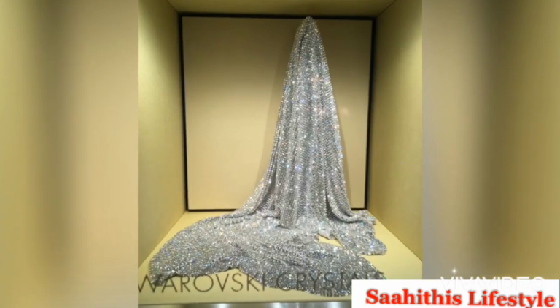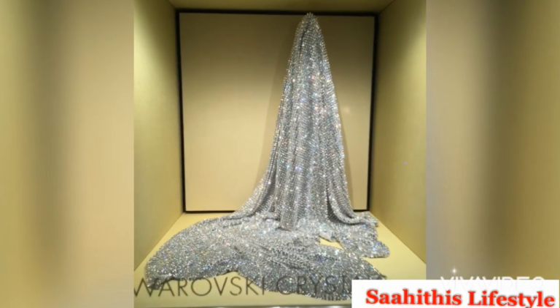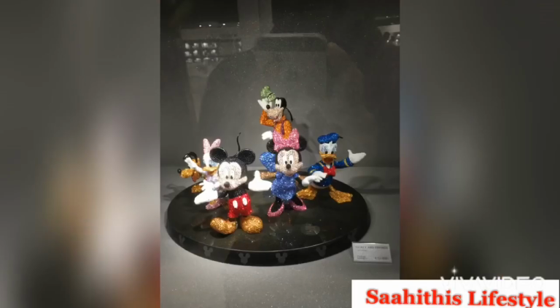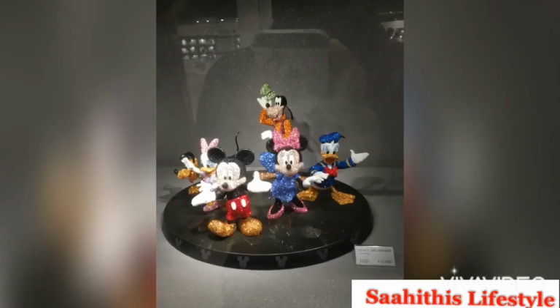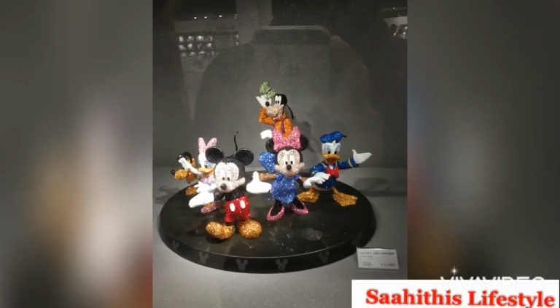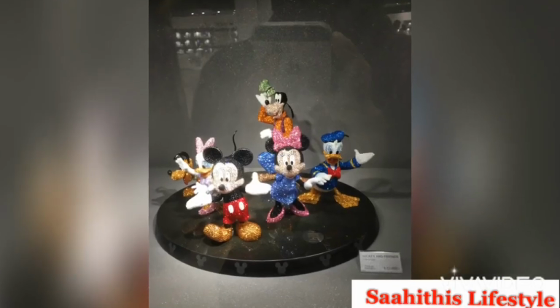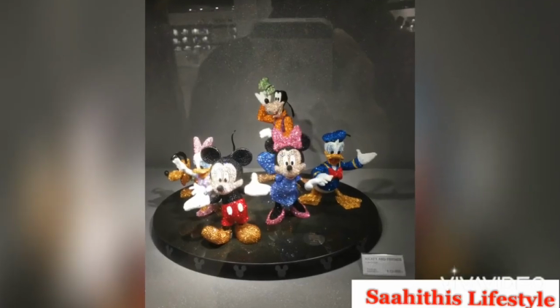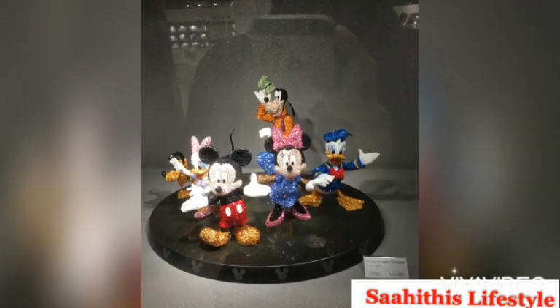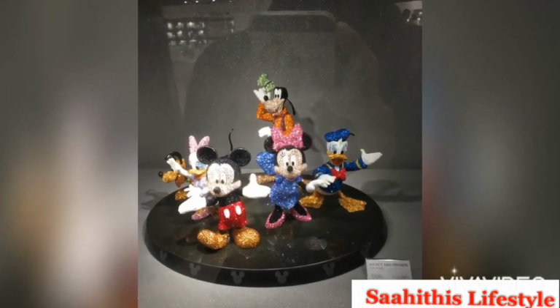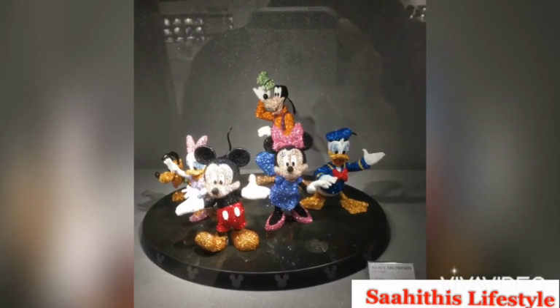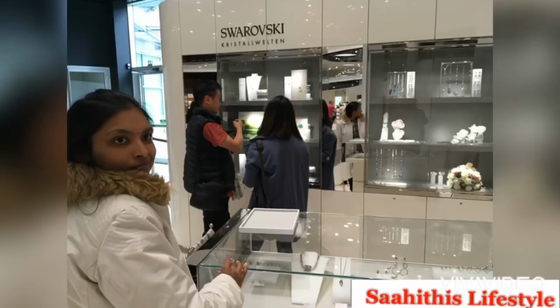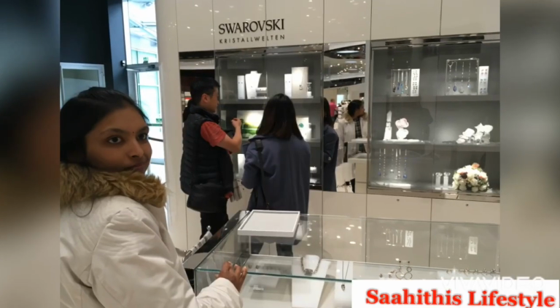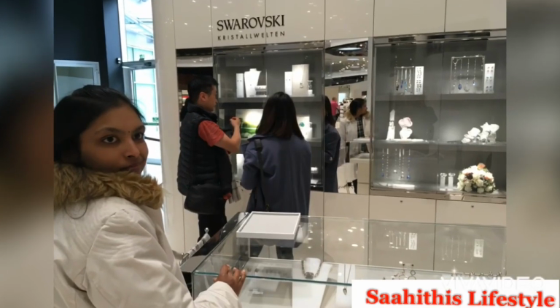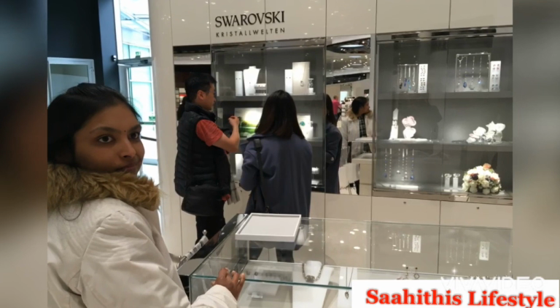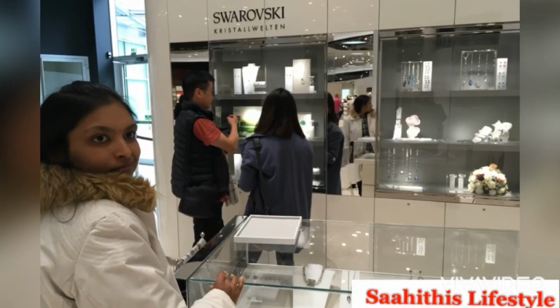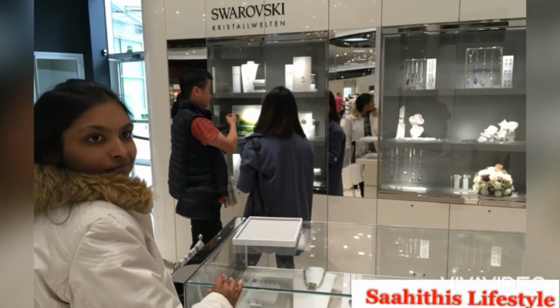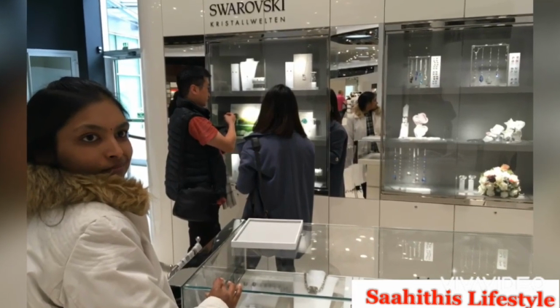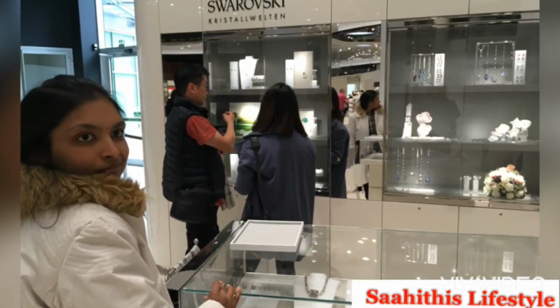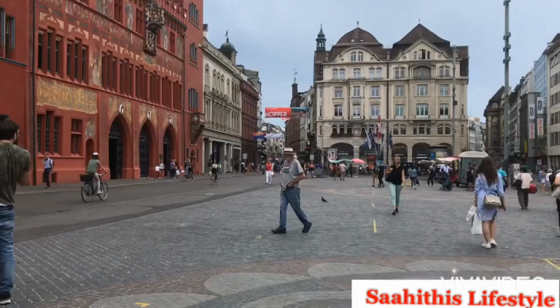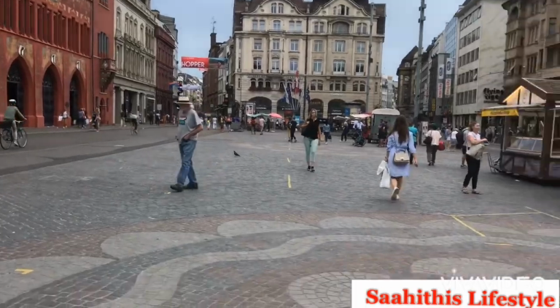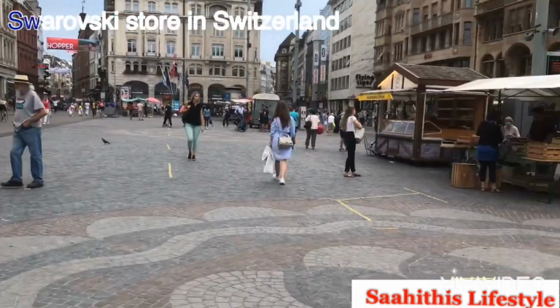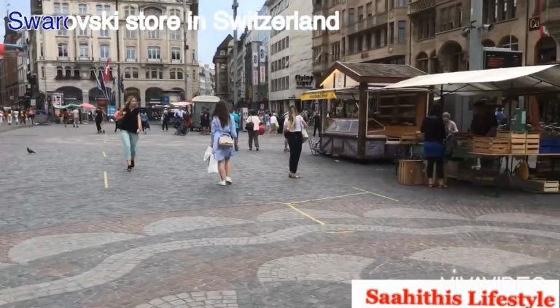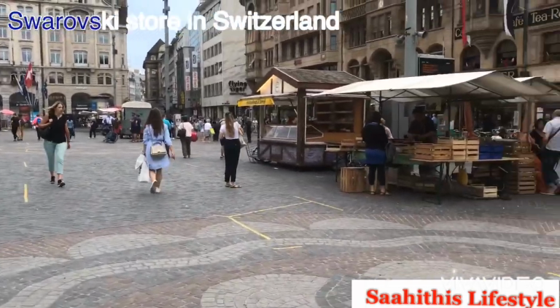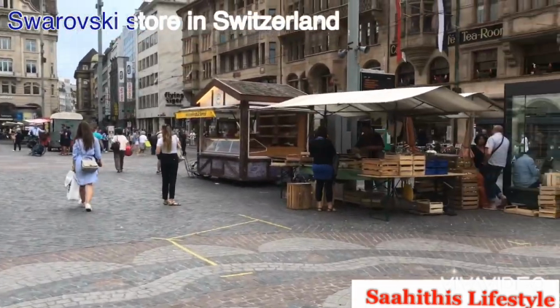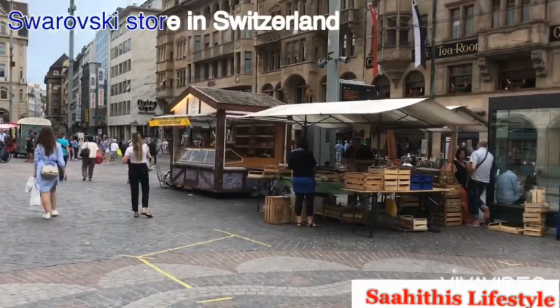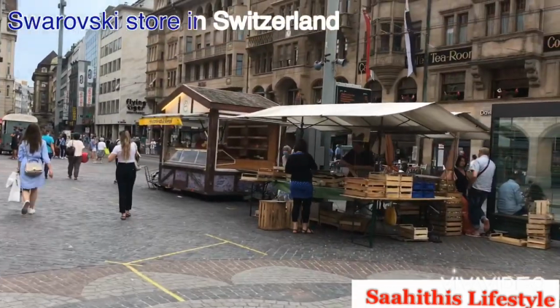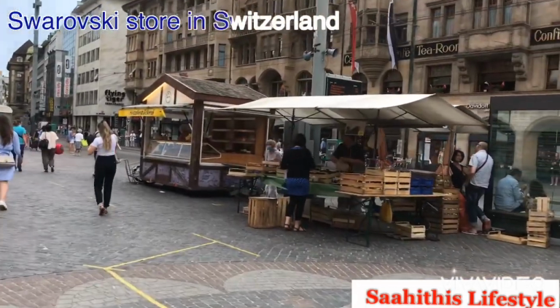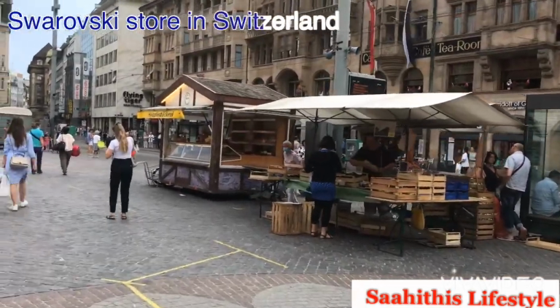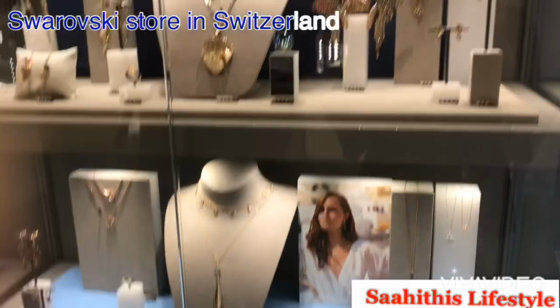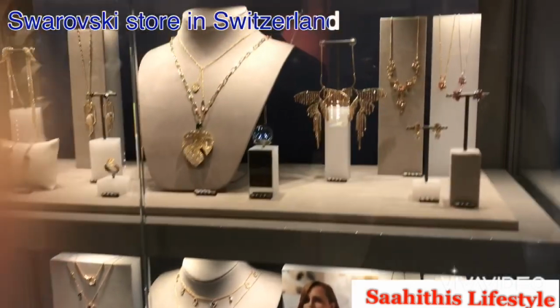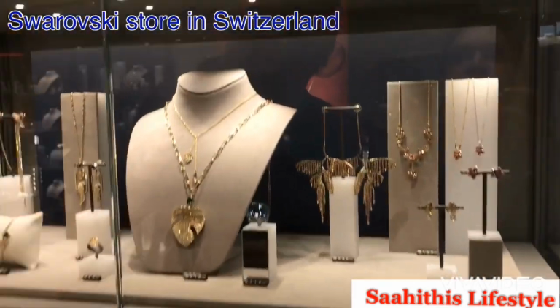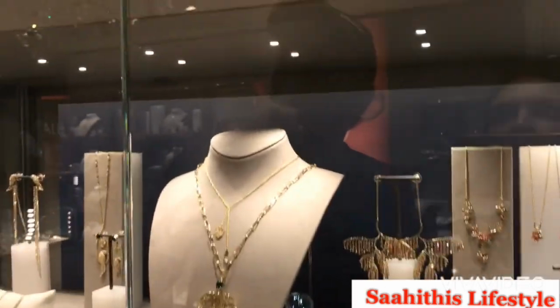The next chamber is called Timeless — it is an exciting exhibition. As the name says, you forget your own time when you walk through it. This is the Swarovski store inside the Swarovski Museum. Now taking you to the Swarovski store in Switzerland — just giving a glimpse of how the store looks there.